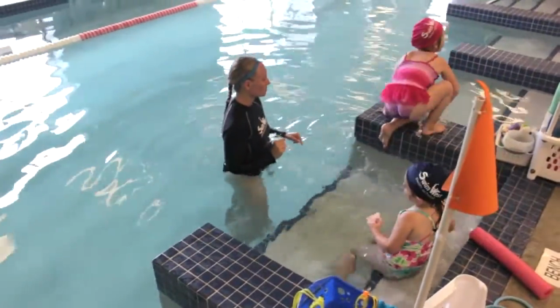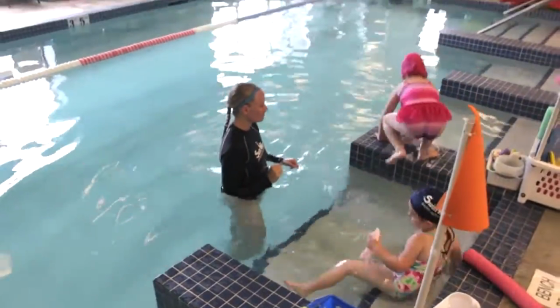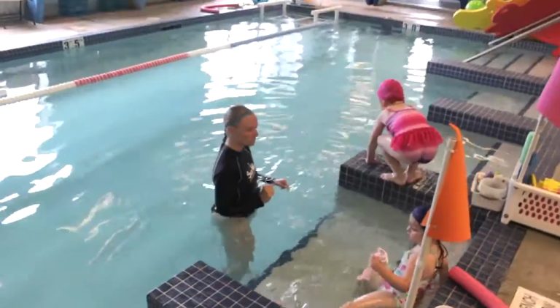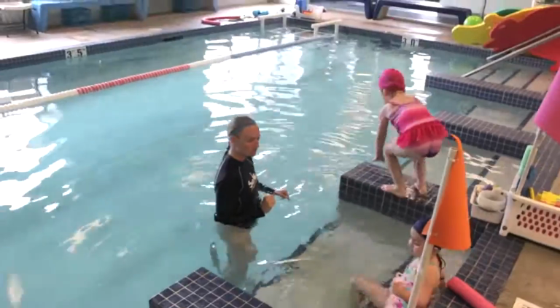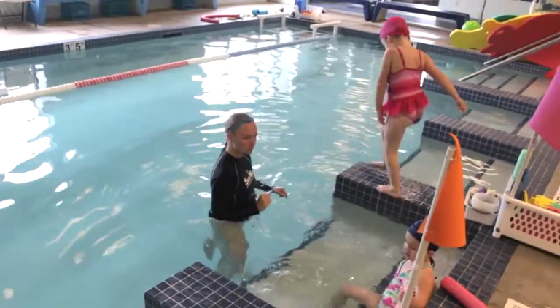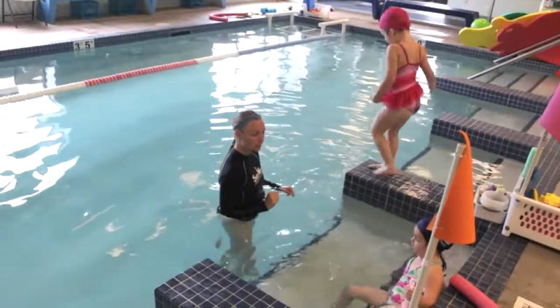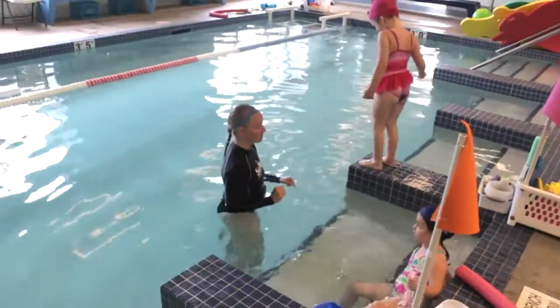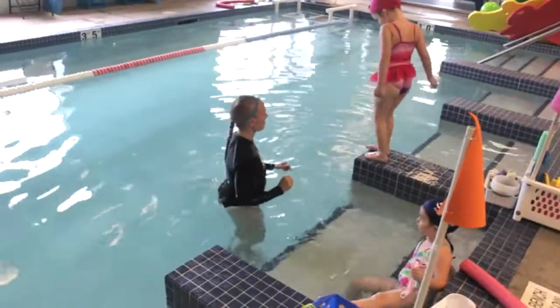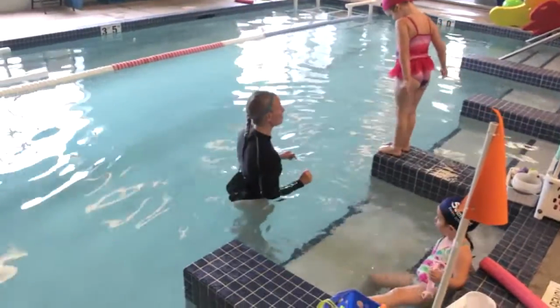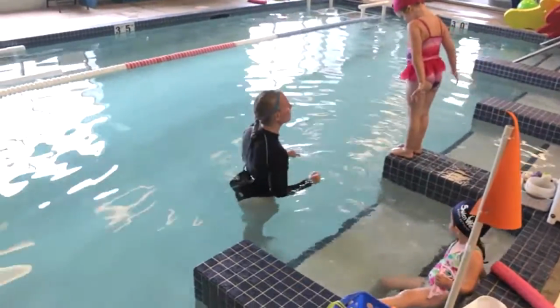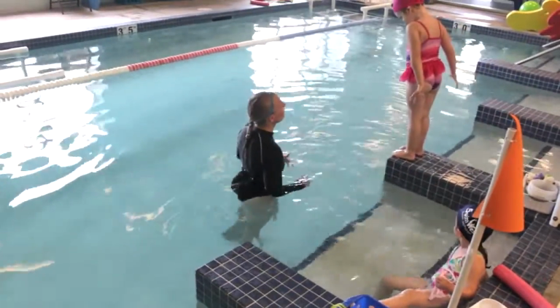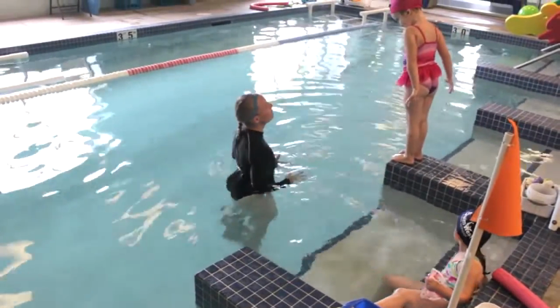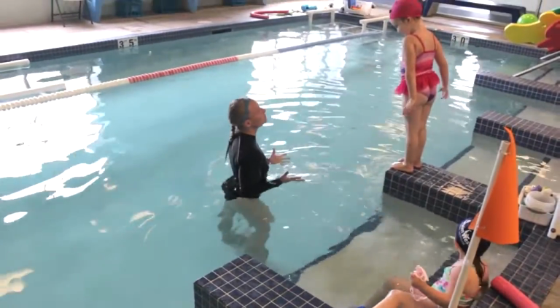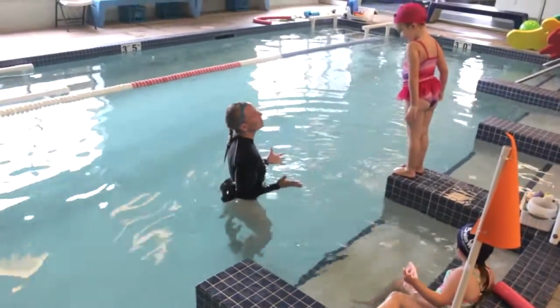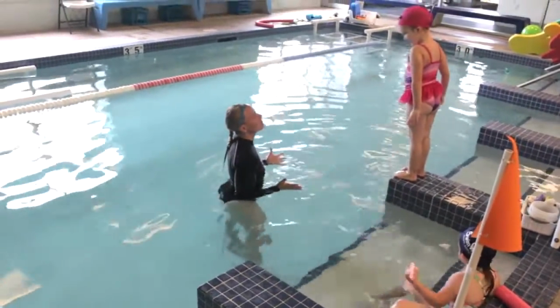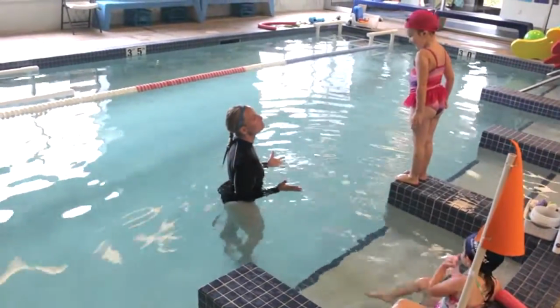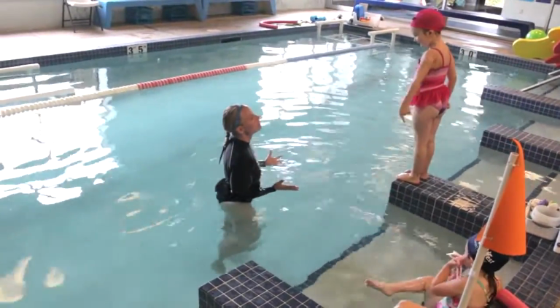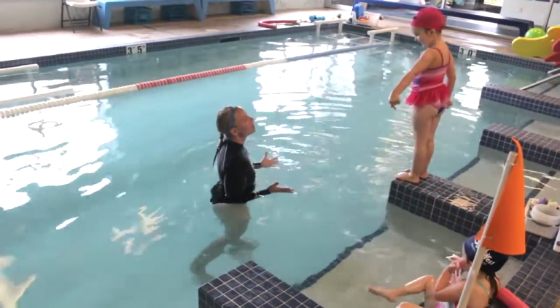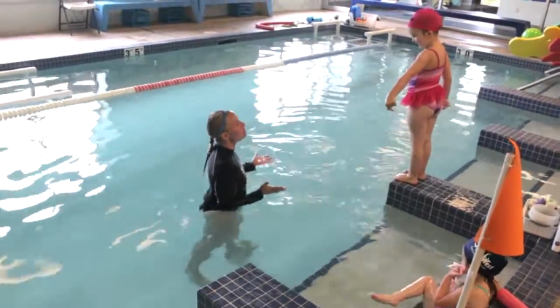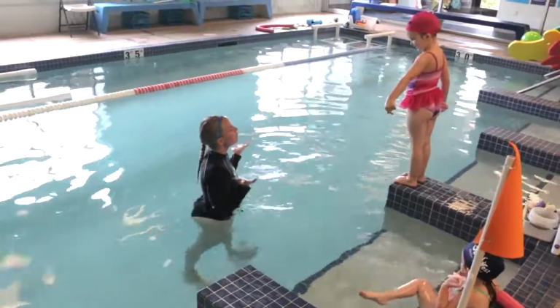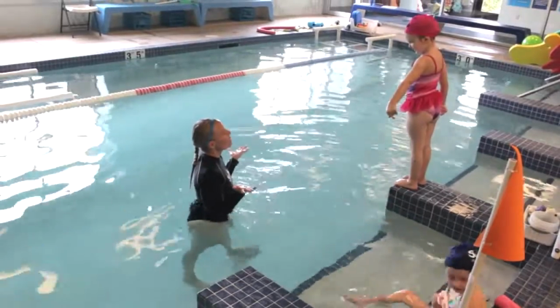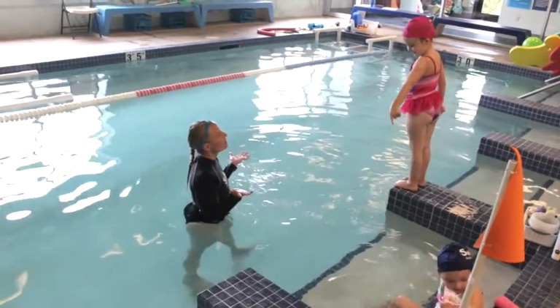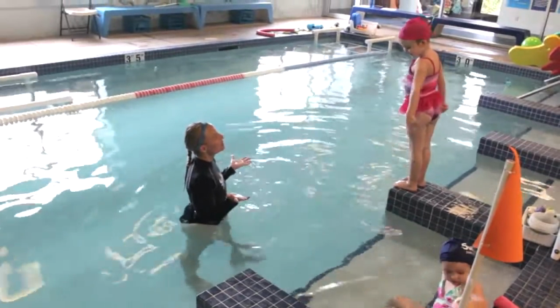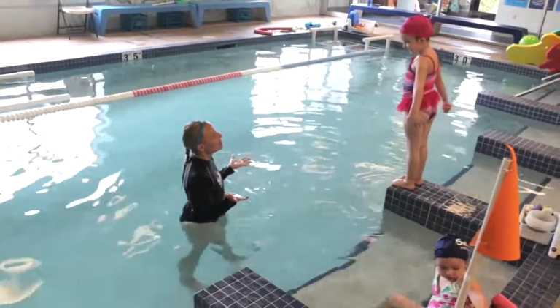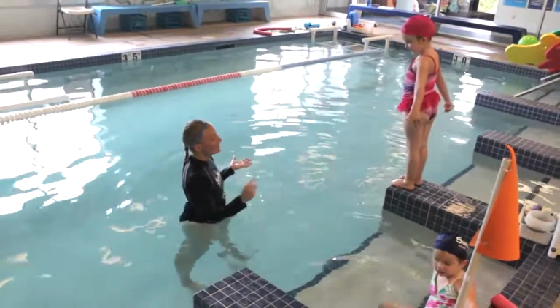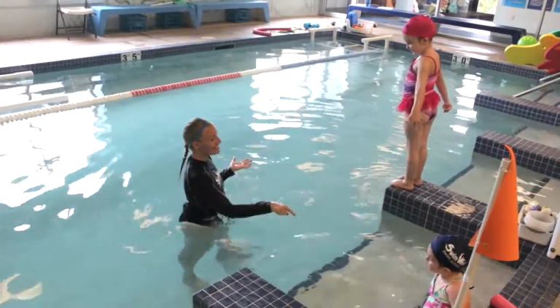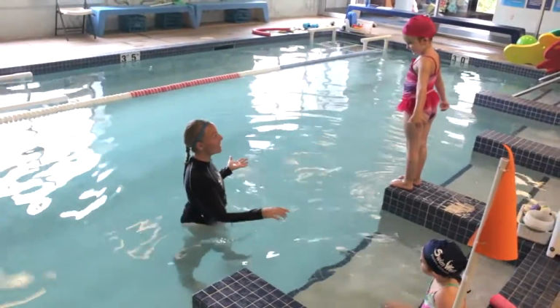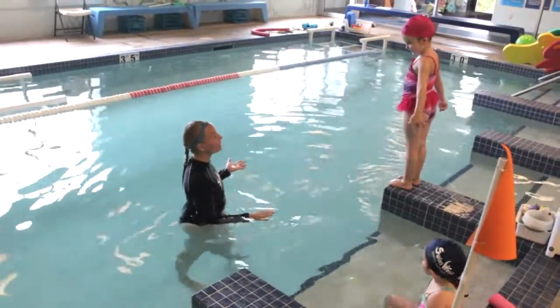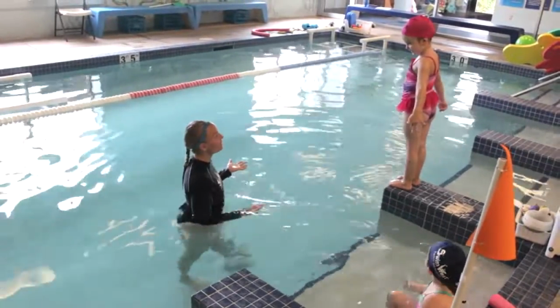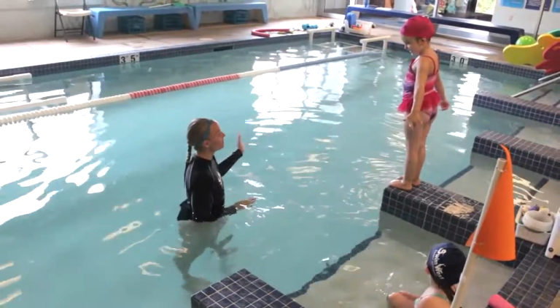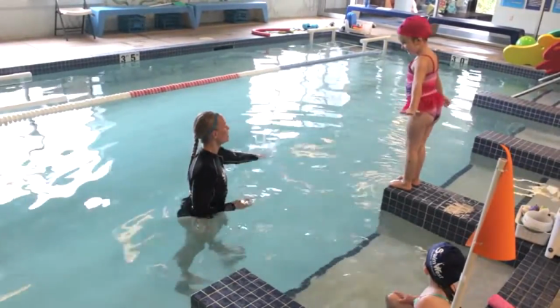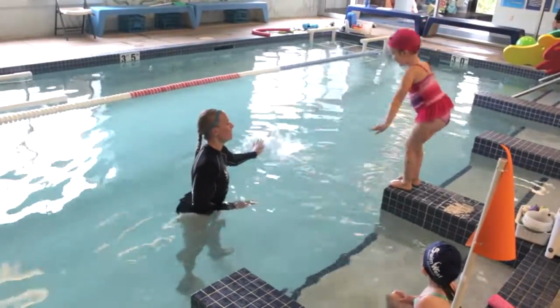I want to jump from this one. Good choice. Okay, what are we going to do after we jump in? Swim back. Swim back to where? To the side. To the side. Are you ready? Big jump in.